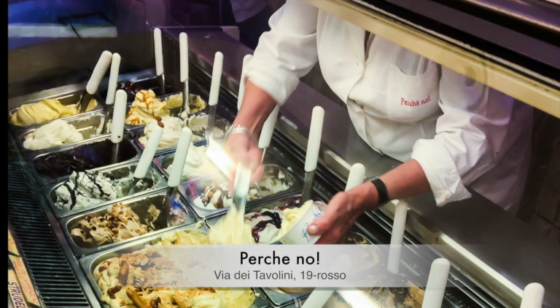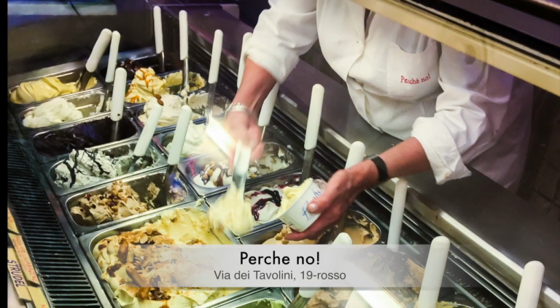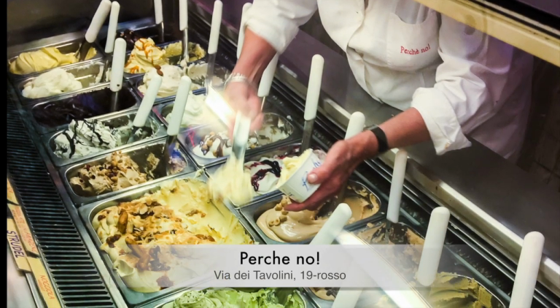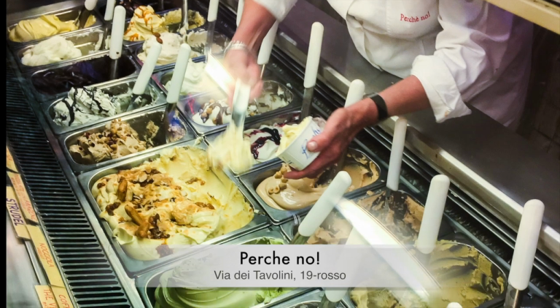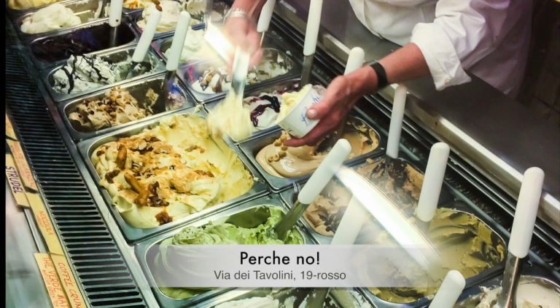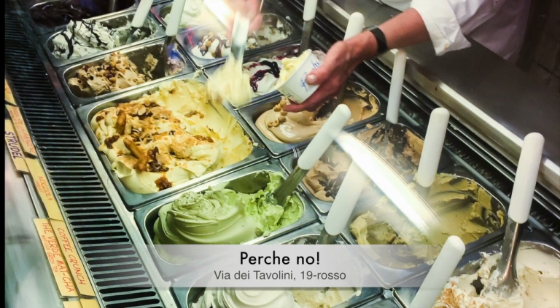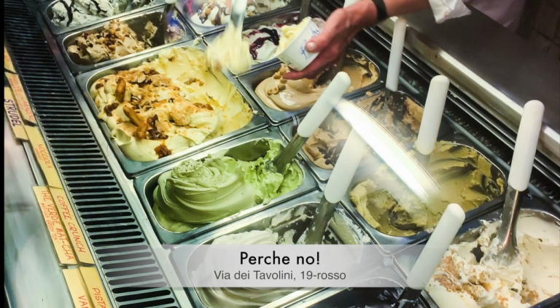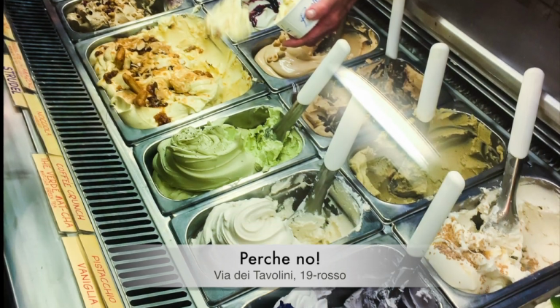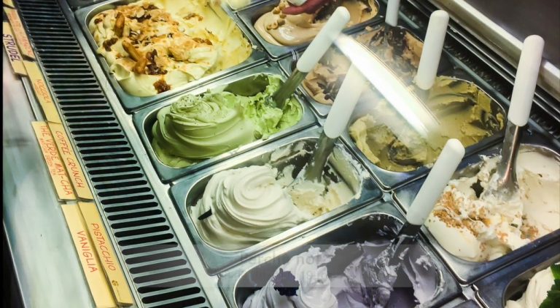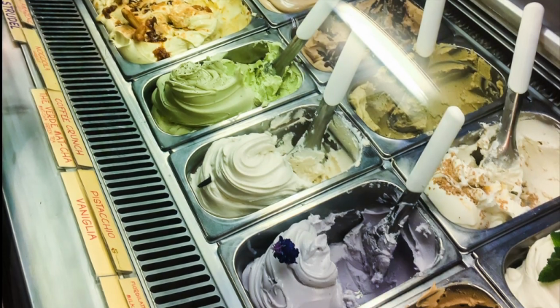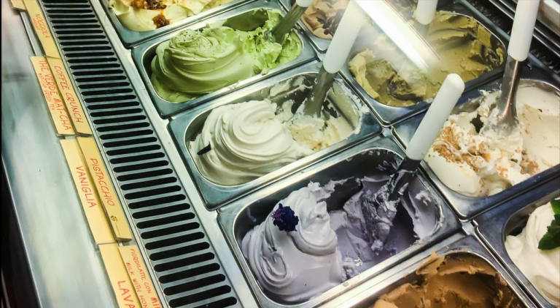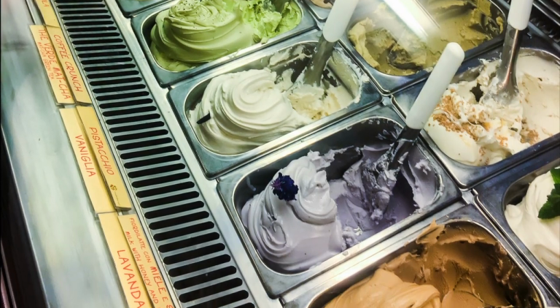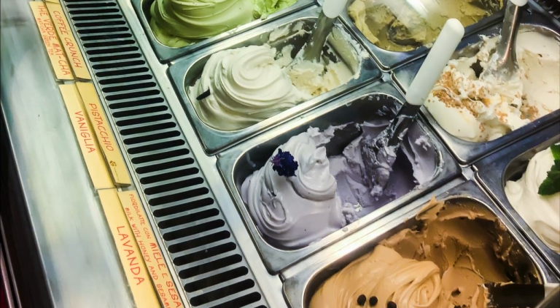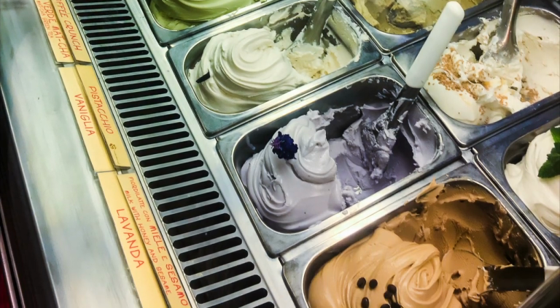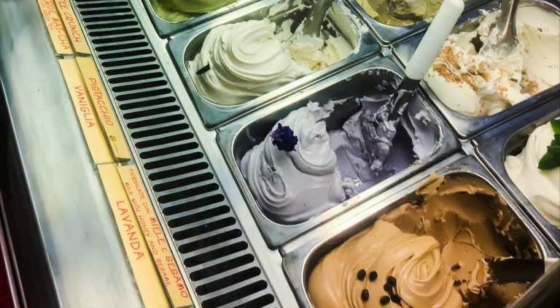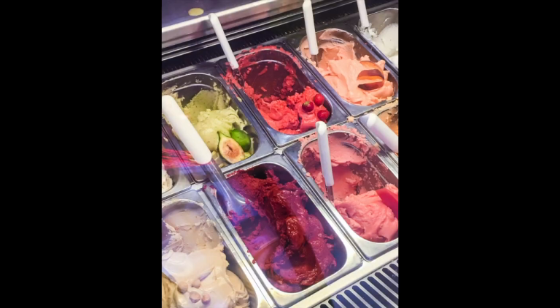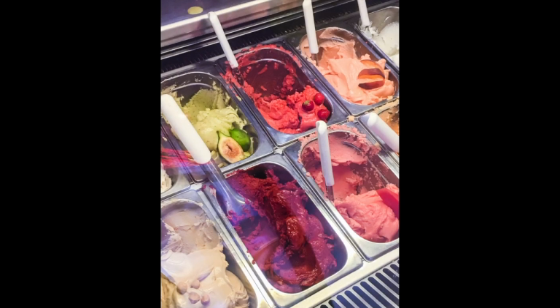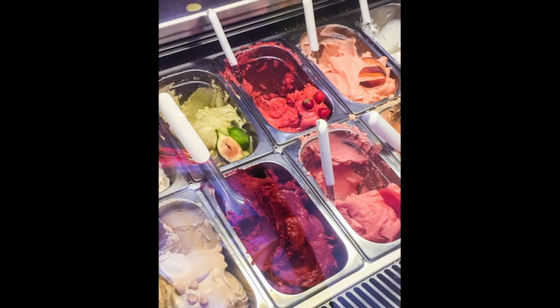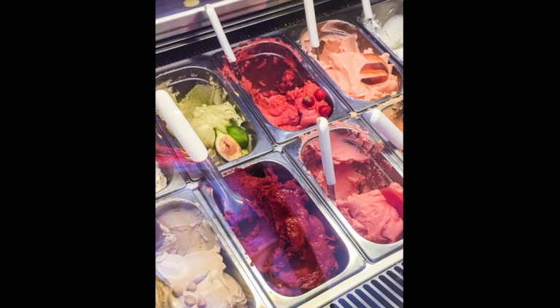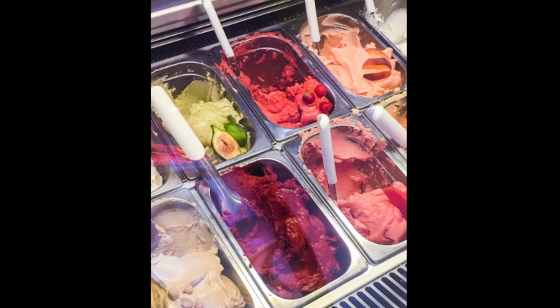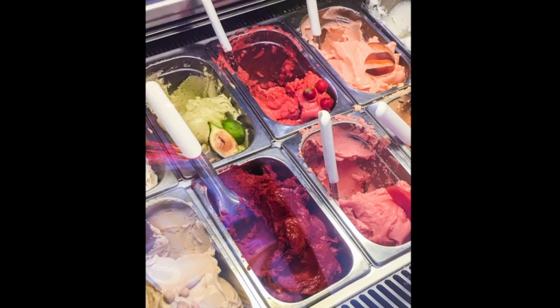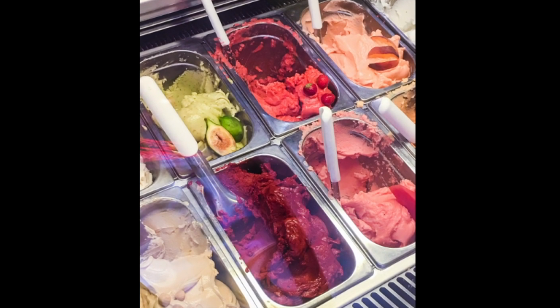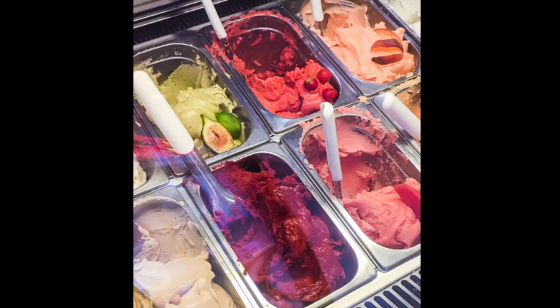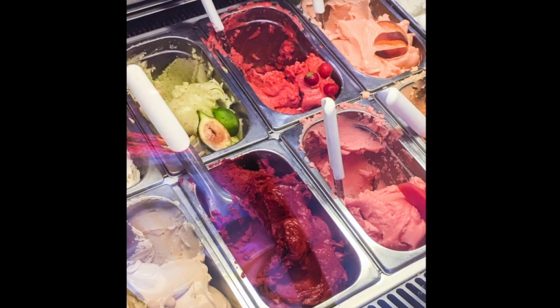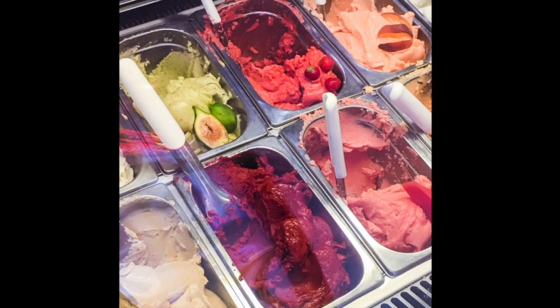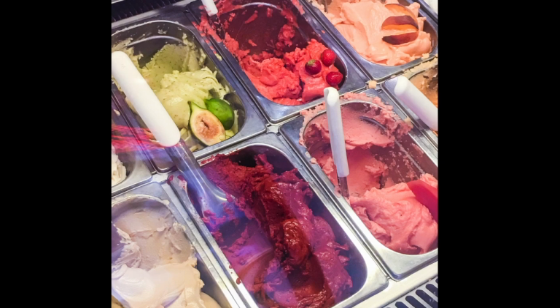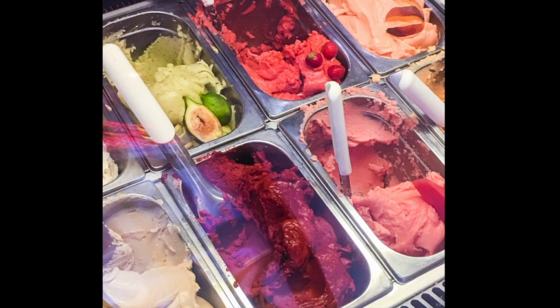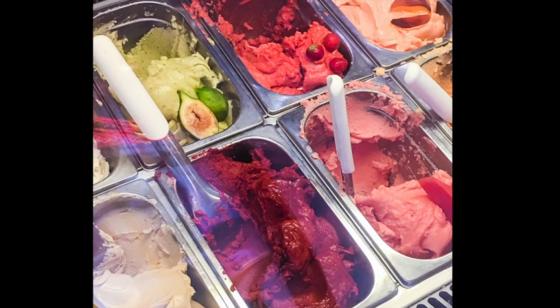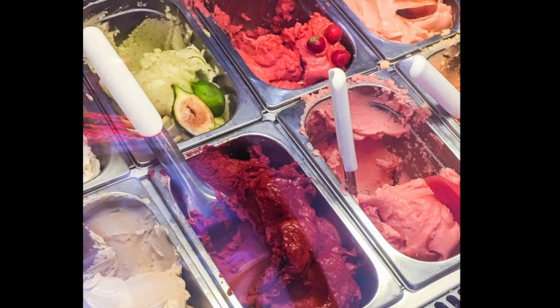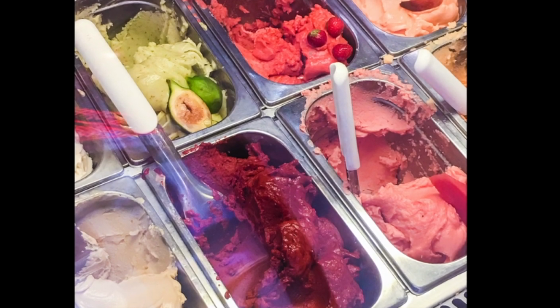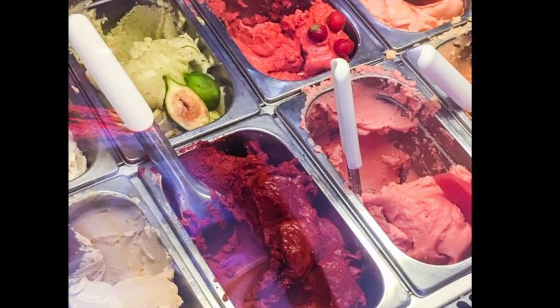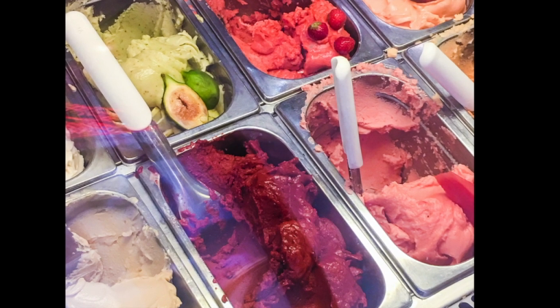Real gelato is actually churned very slowly, so it doesn't have air in it. That means real gelato is very thick and dense and heavy and creamy. When you put it into a container, it sinks to the bottom of the container, so it will be flattened across the top.